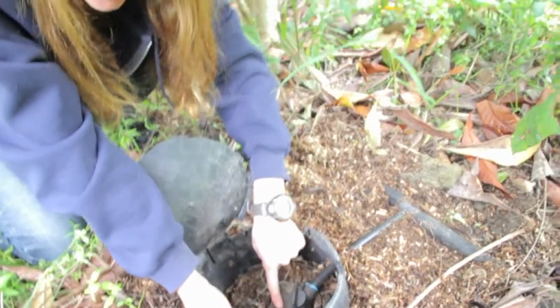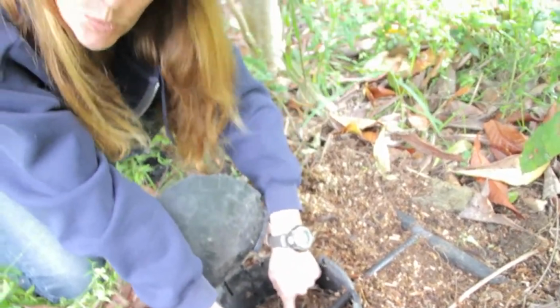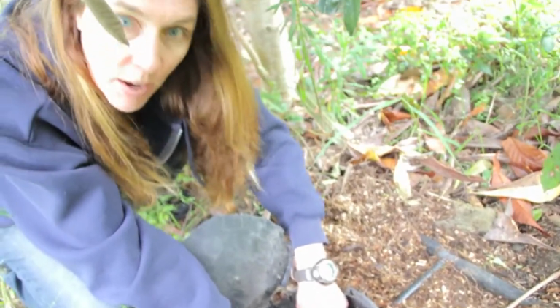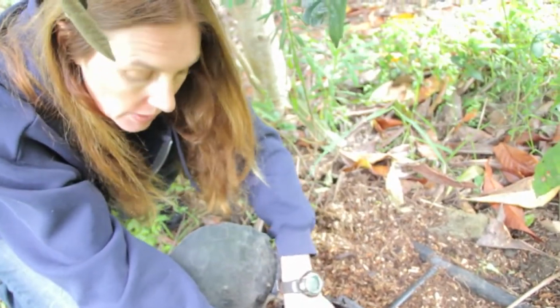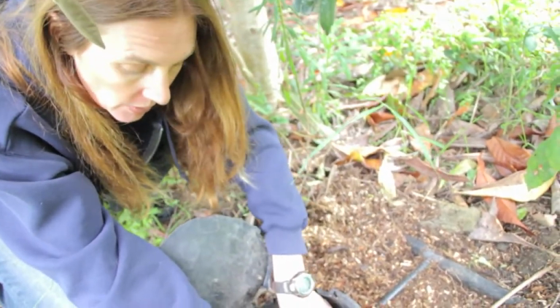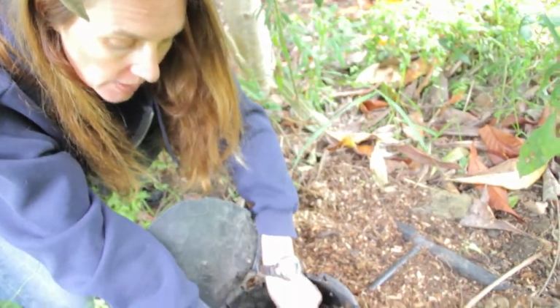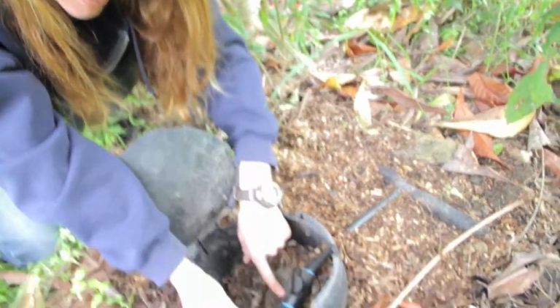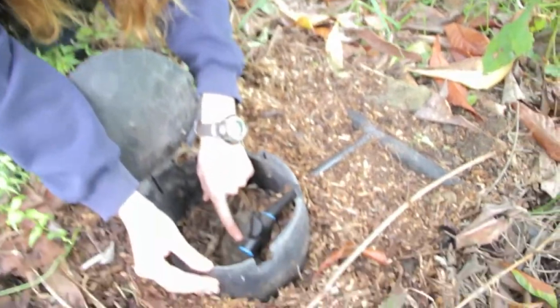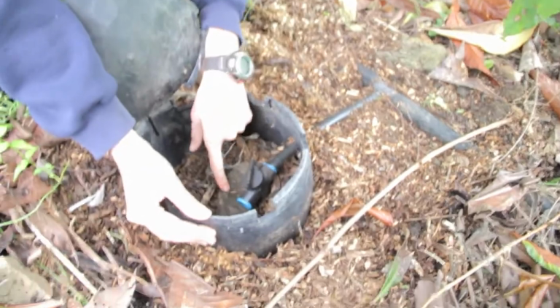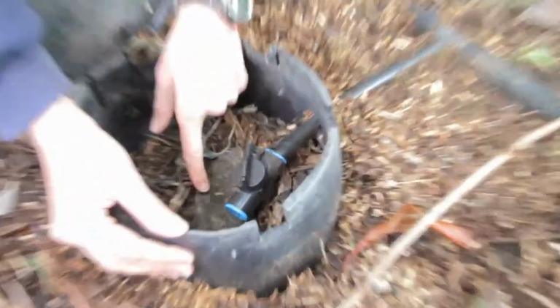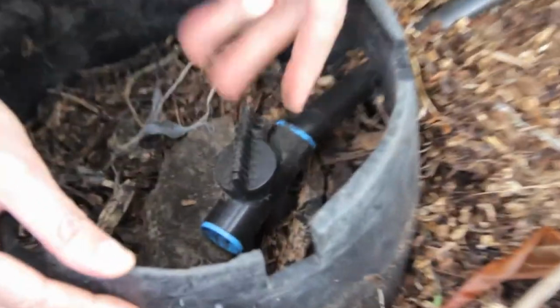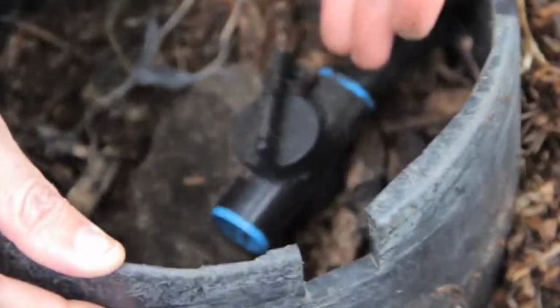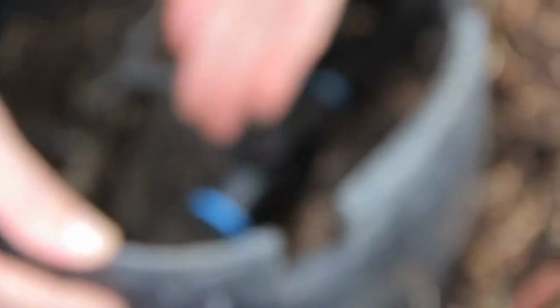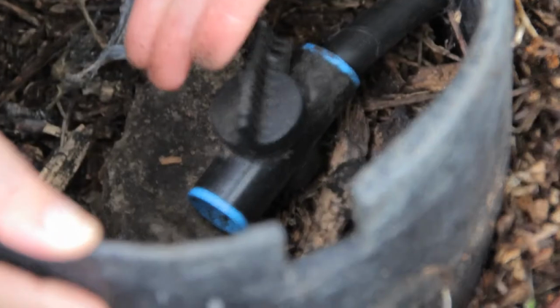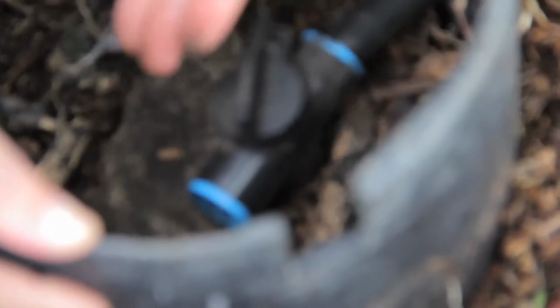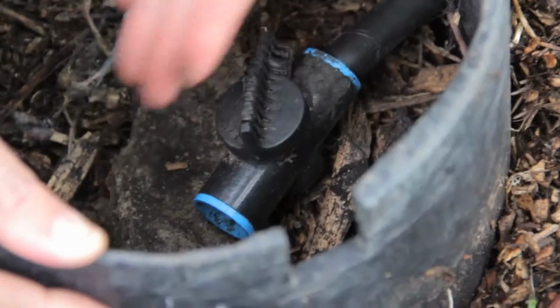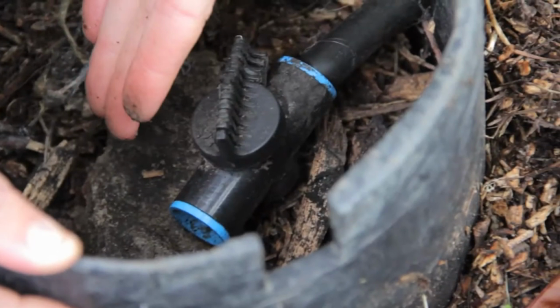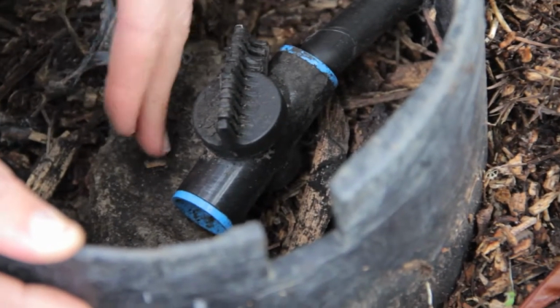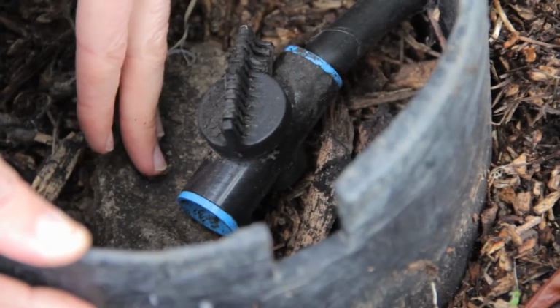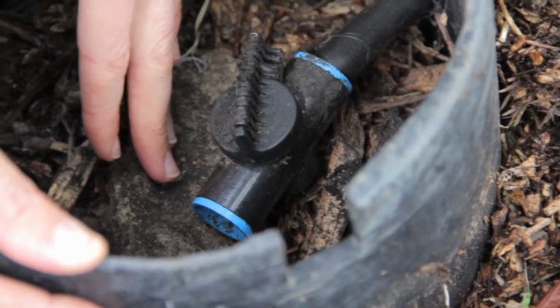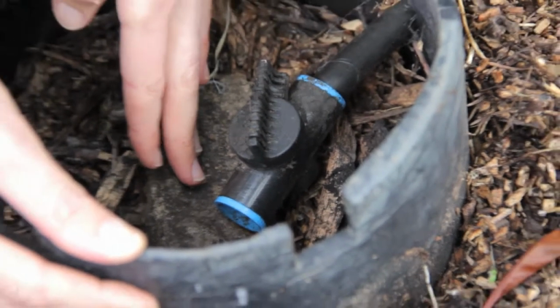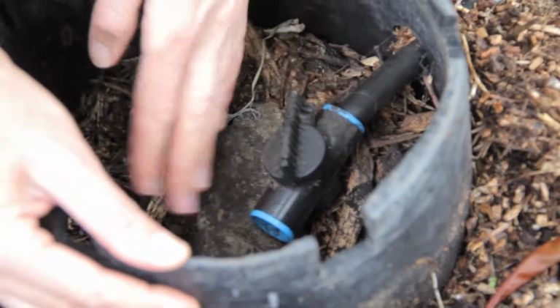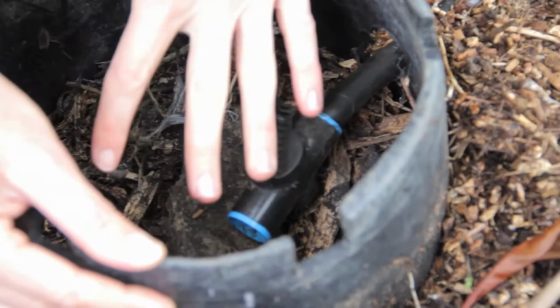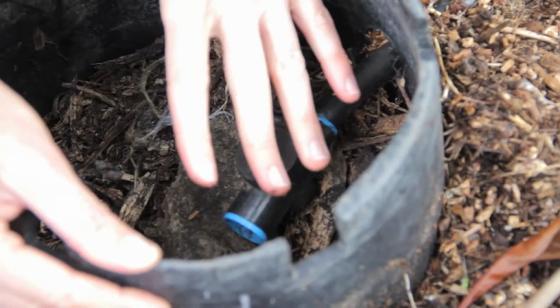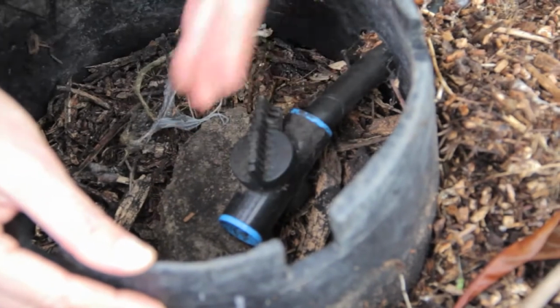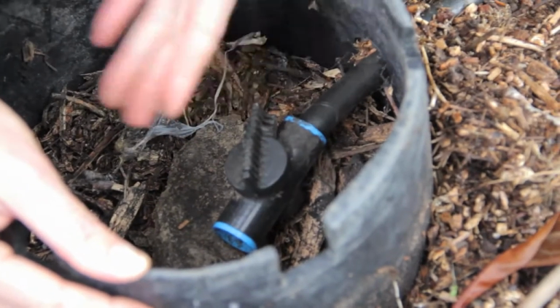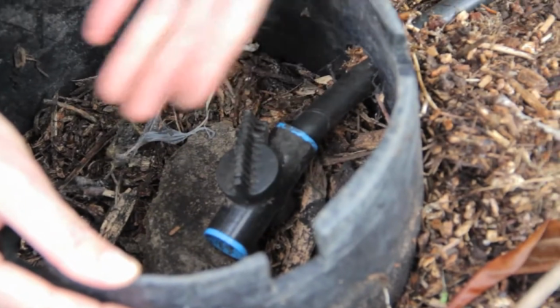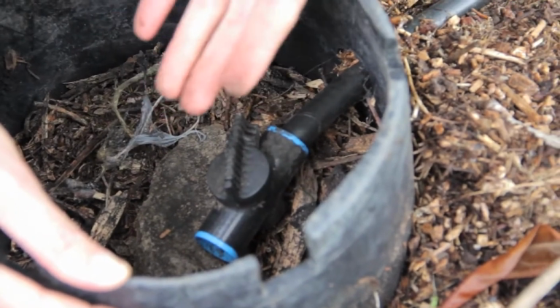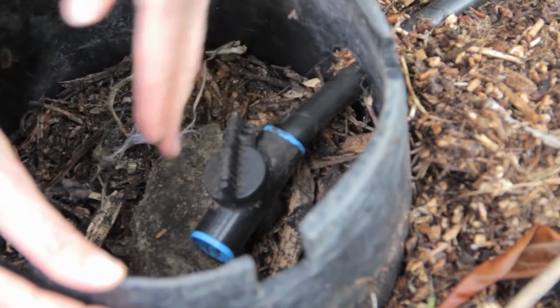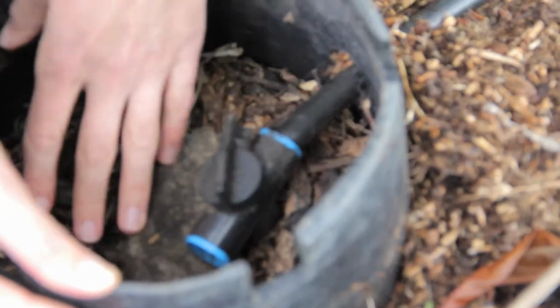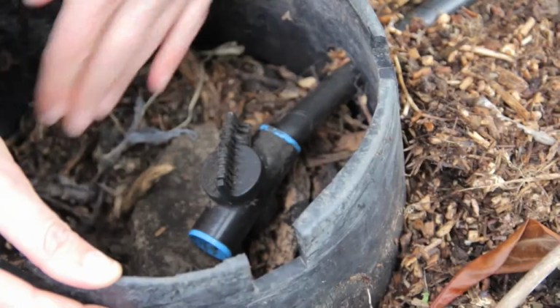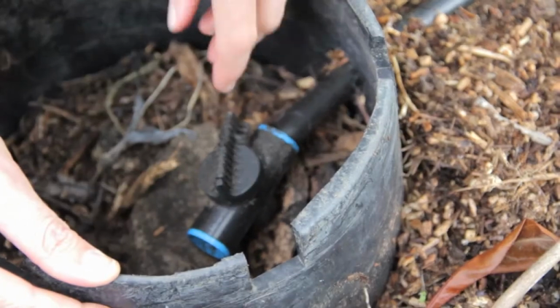There's a rock in here that you can see, and that's so that if there is quite a bit of force from the water coming out, it will disperse that force and not dig a hole in our mulch.